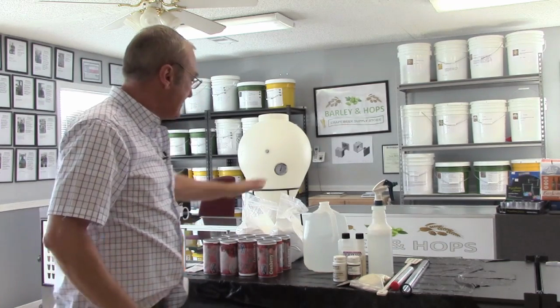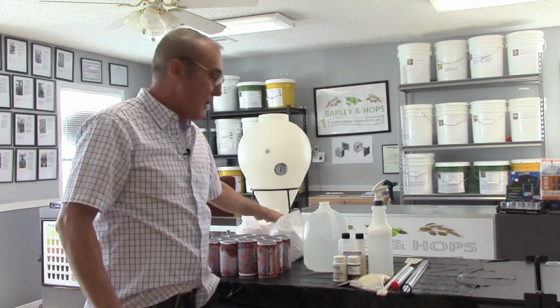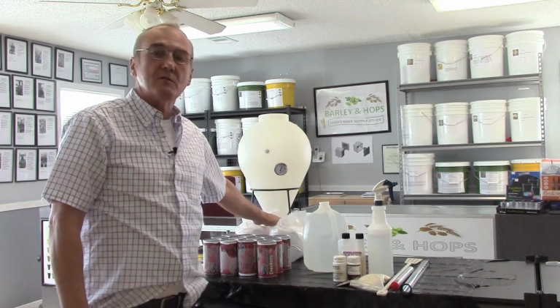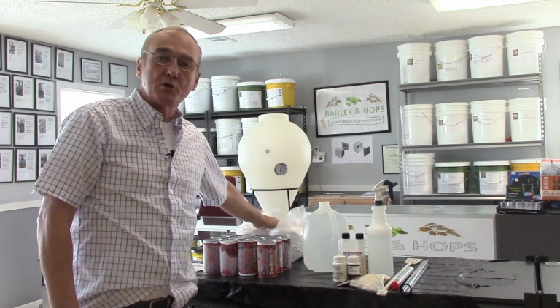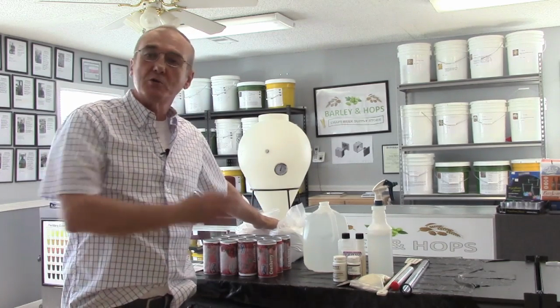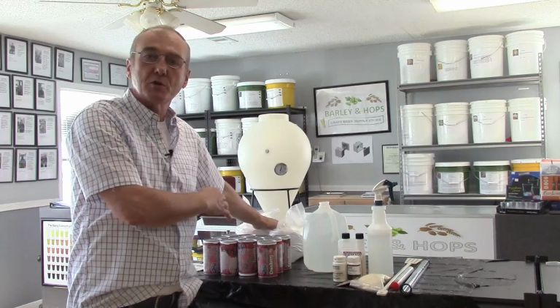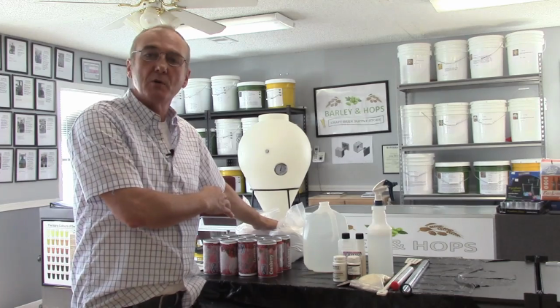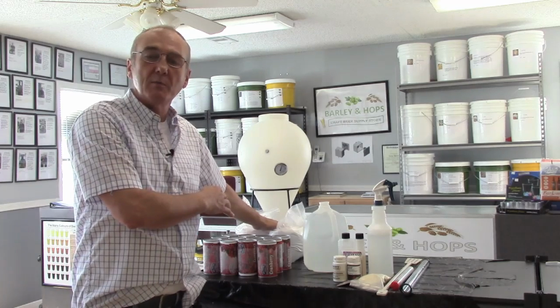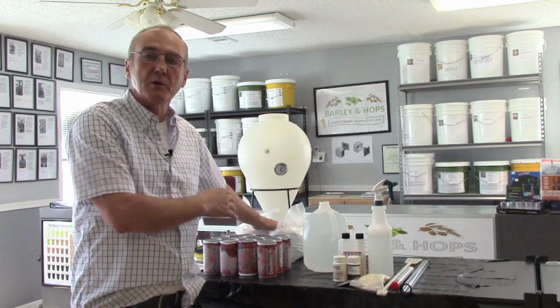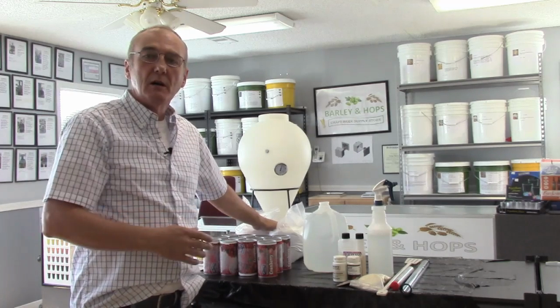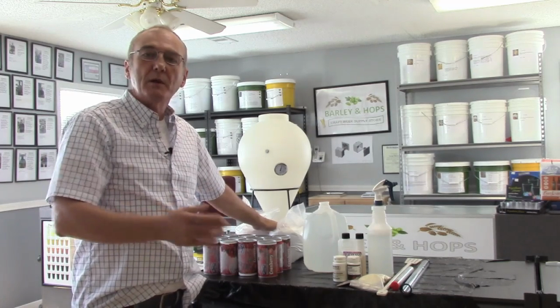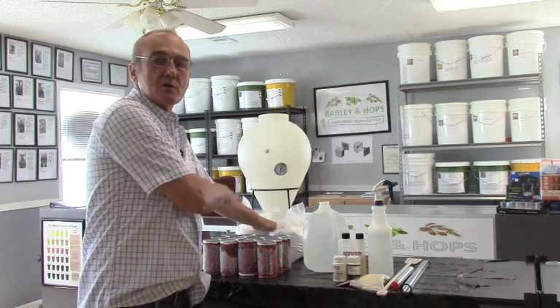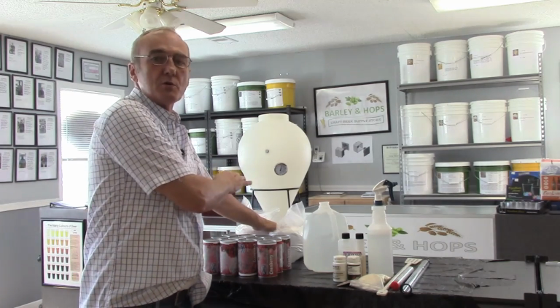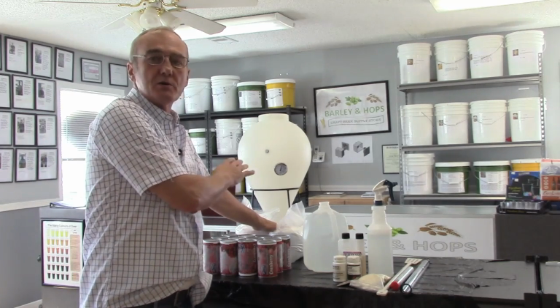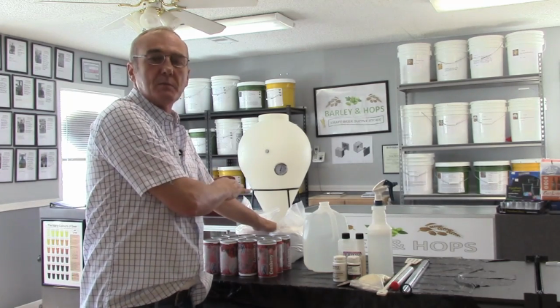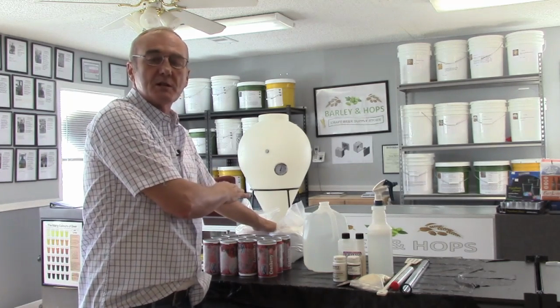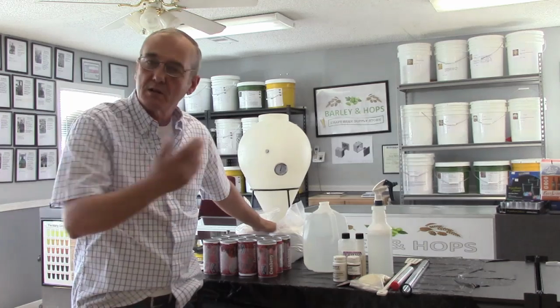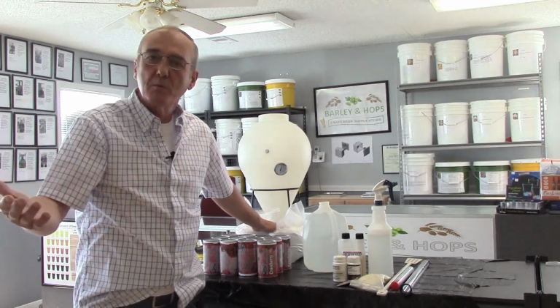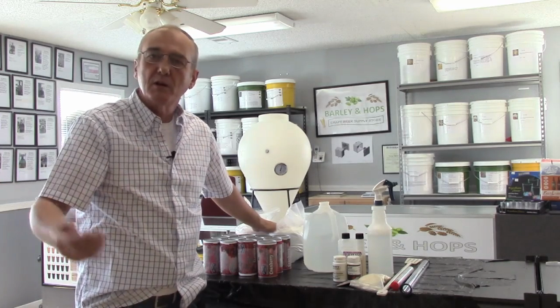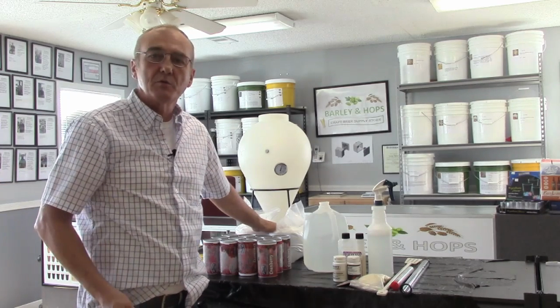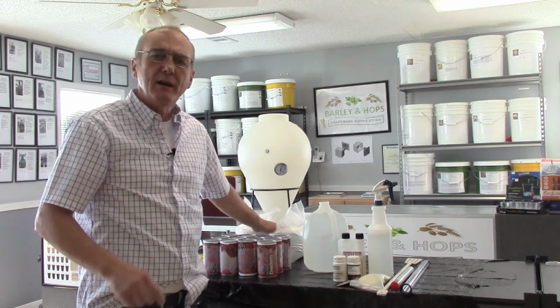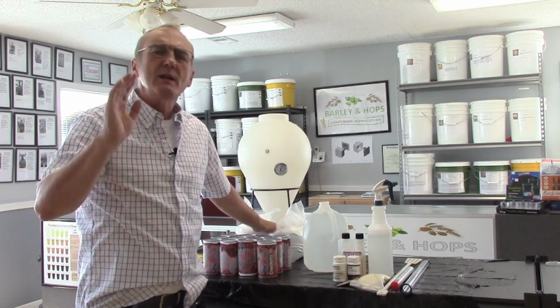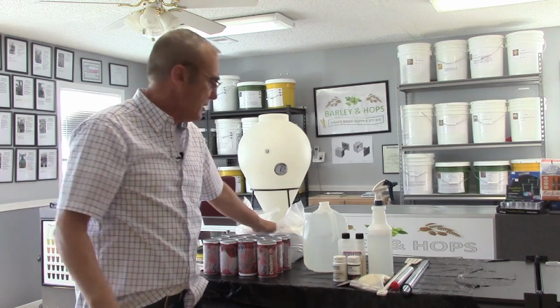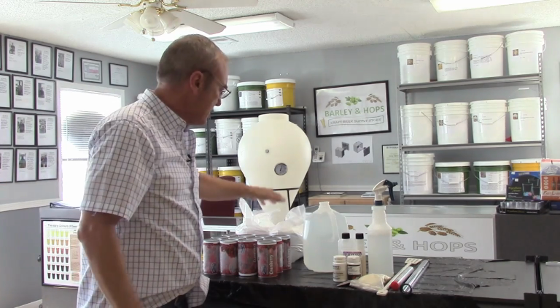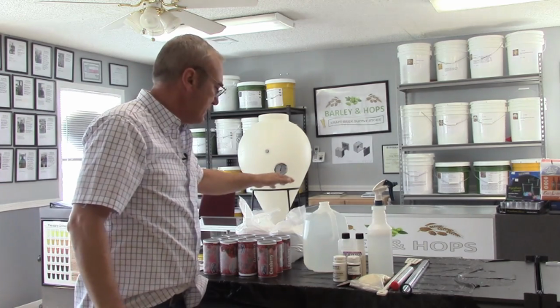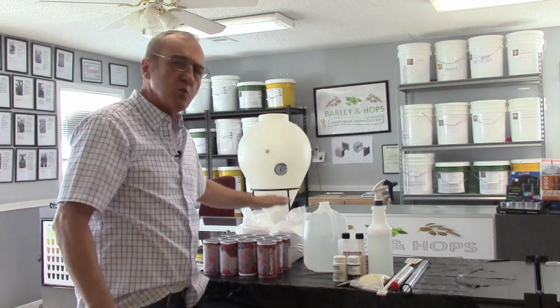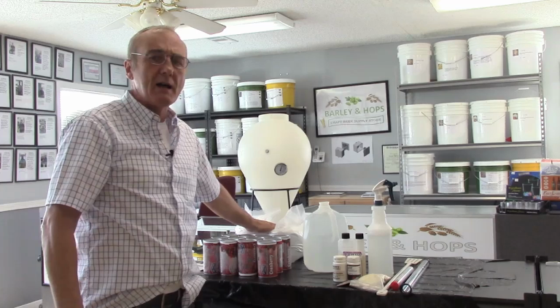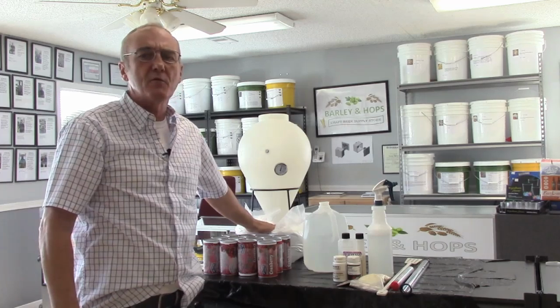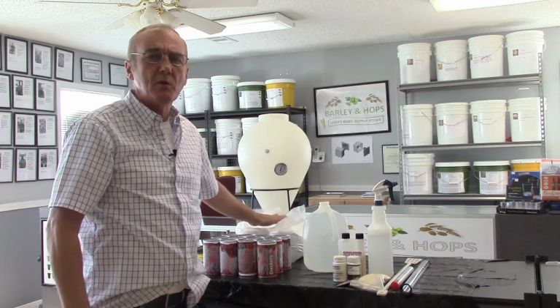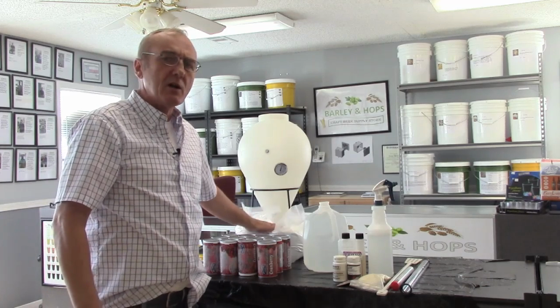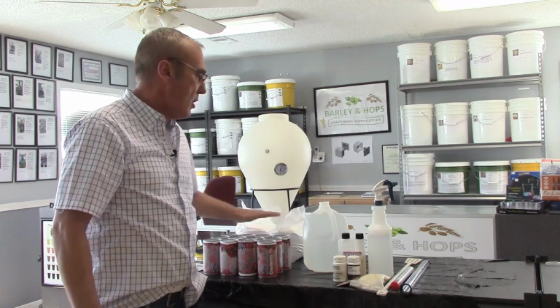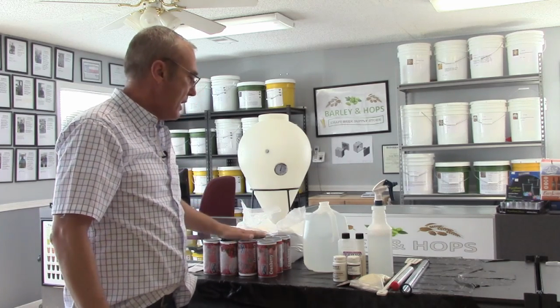I've got 10 pounds of corn sugar. I use corn sugar as opposed to table sugar because I trust it — it's only been processed once as opposed to table sugar. We'll leave that for another discussion, but it's highly fermentable and it goes in well with wines.